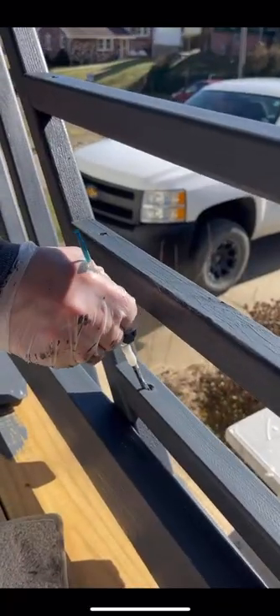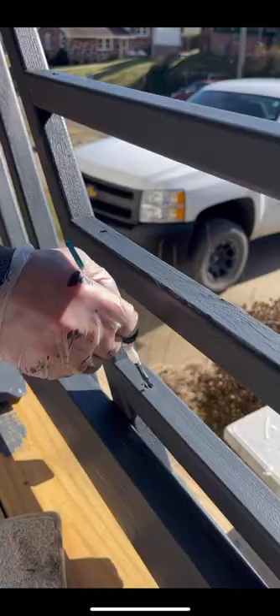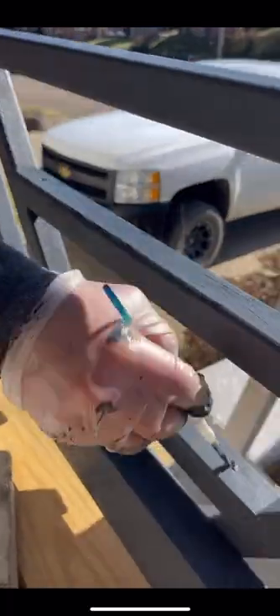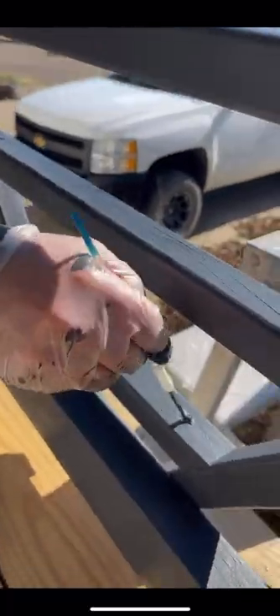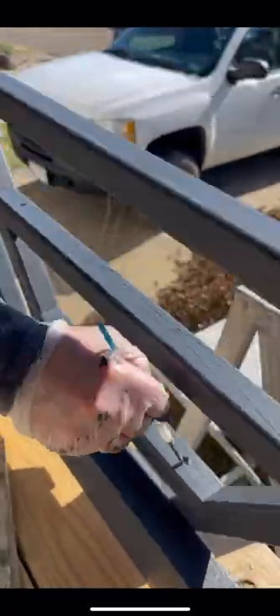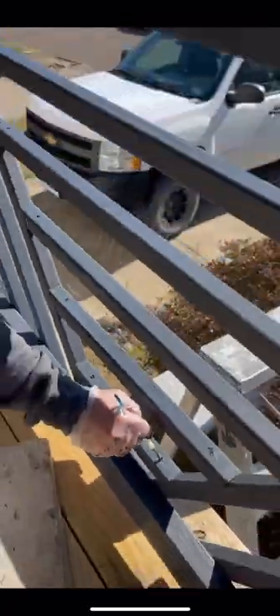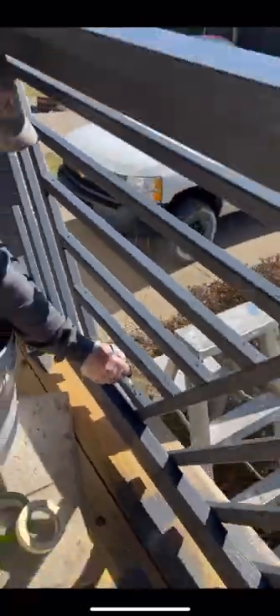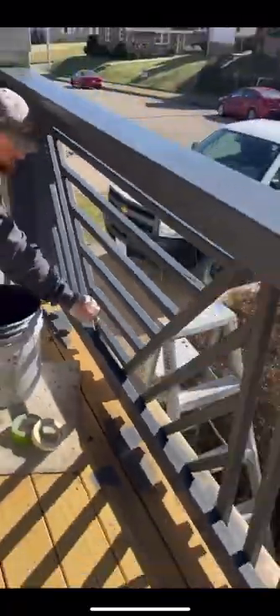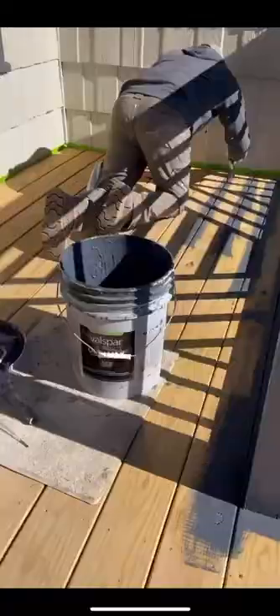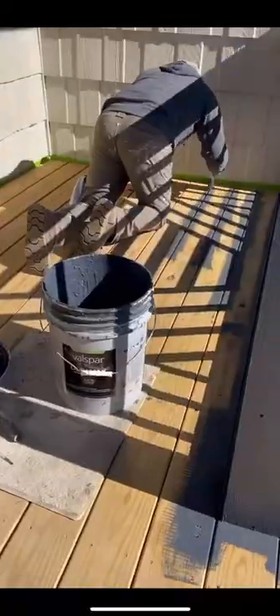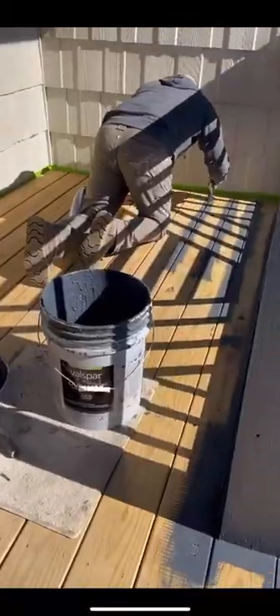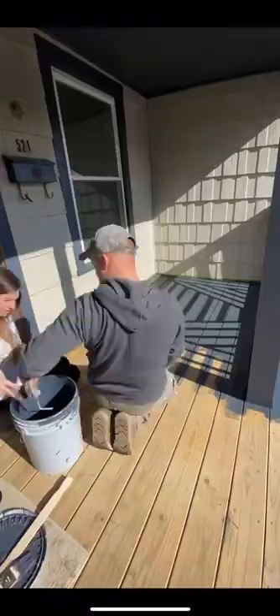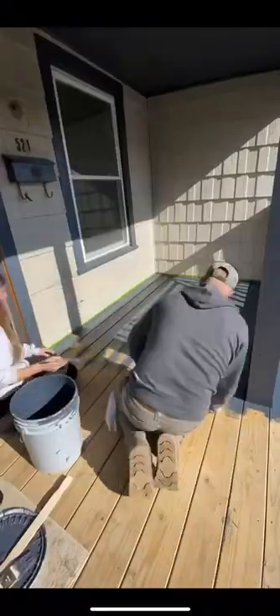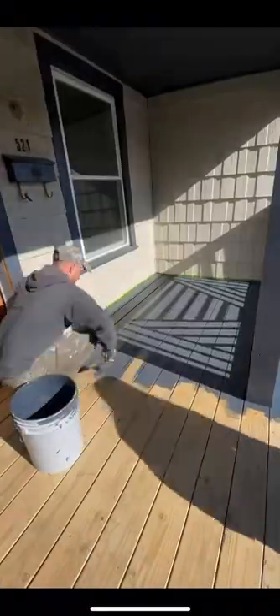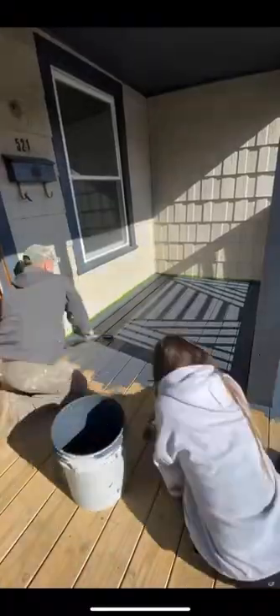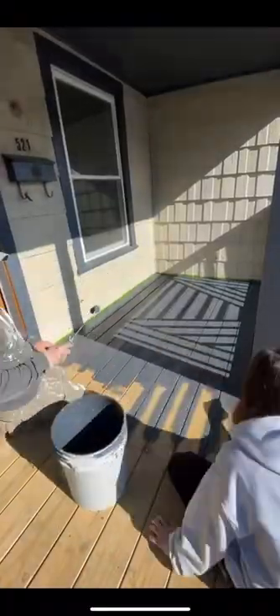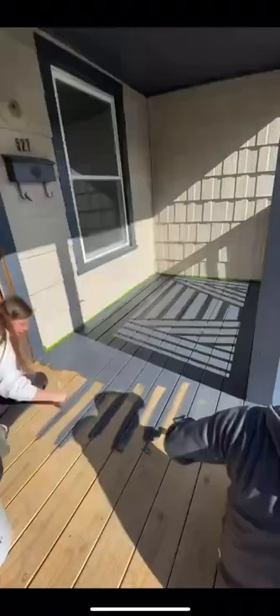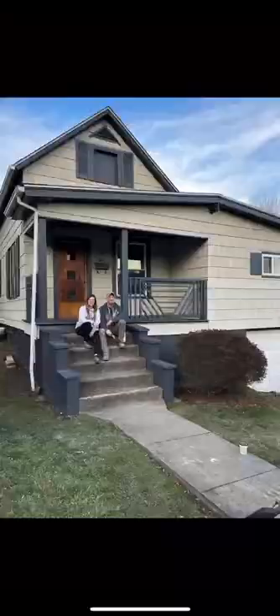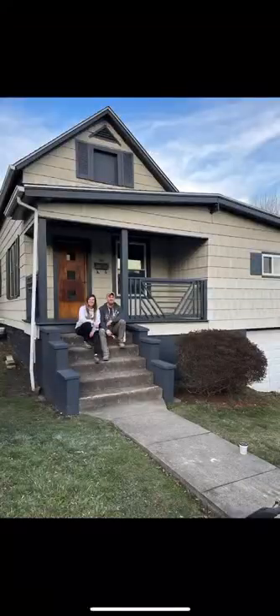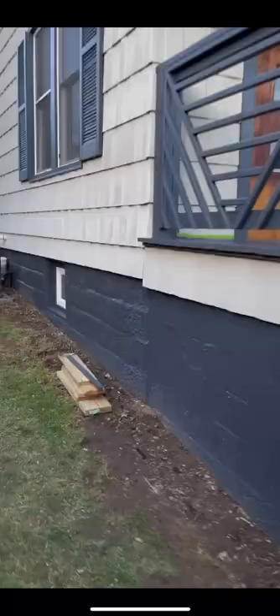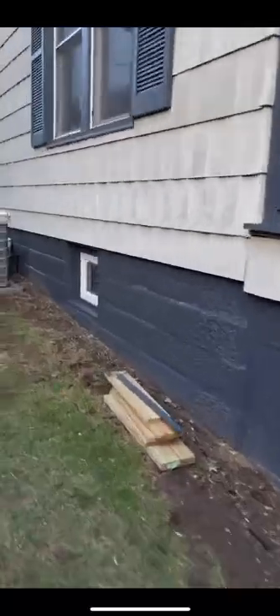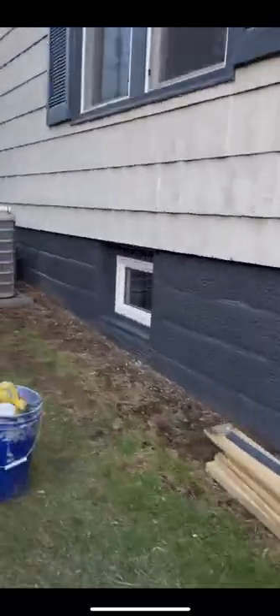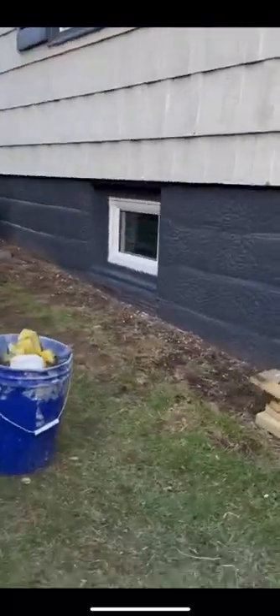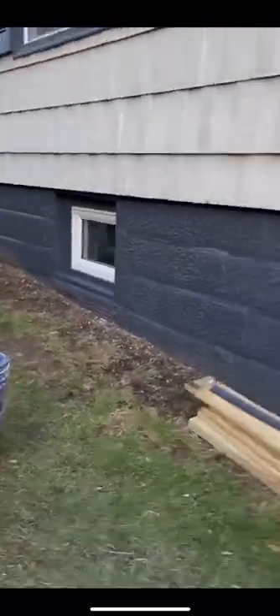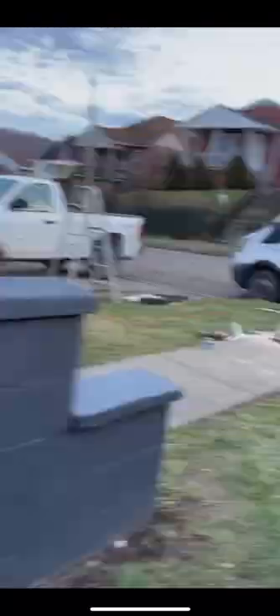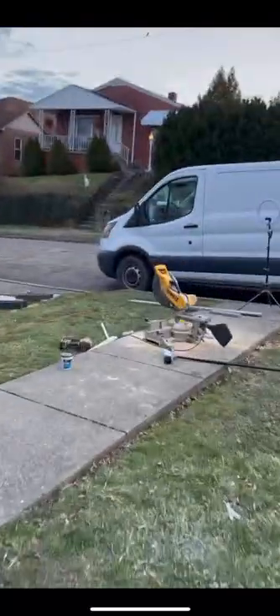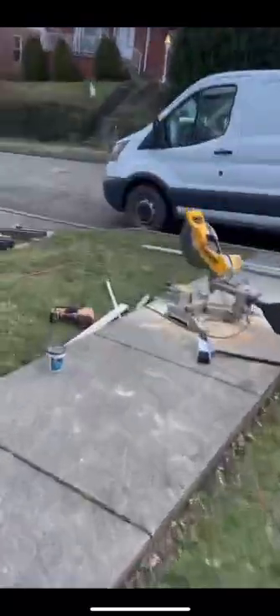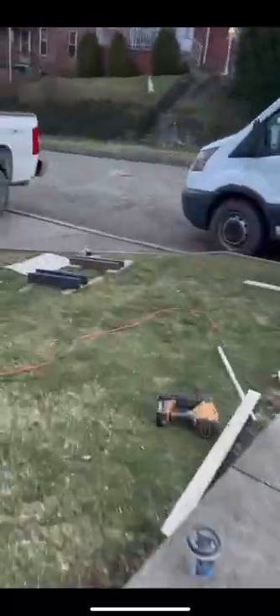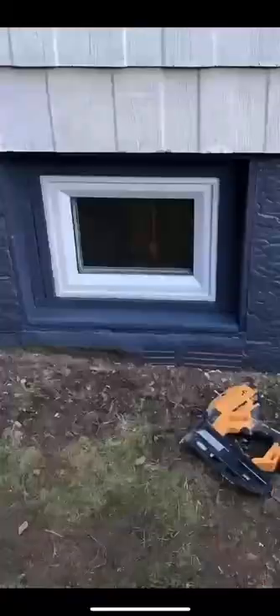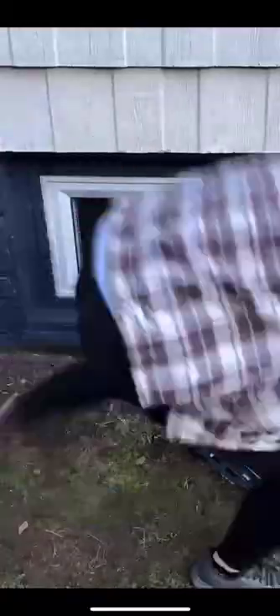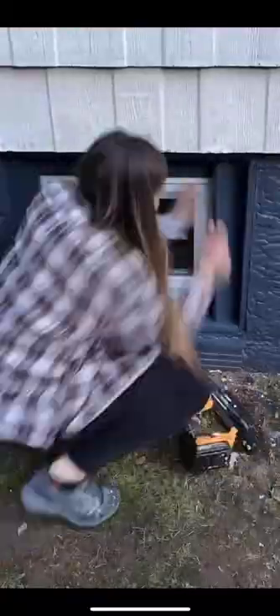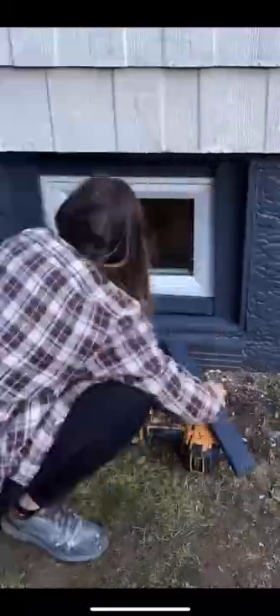We got the little brush out to make sure we didn't miss any nooks and crannies, and then we moved onto the deck of the porch. We got it painted and still don't know what to do about the steps. We finished framing around the window on the outside.